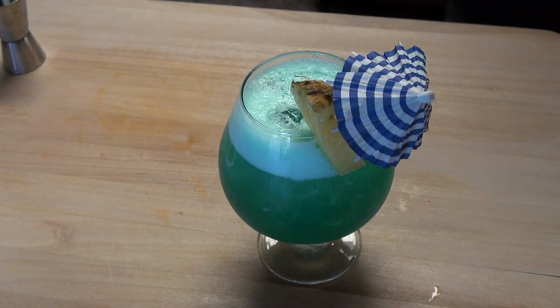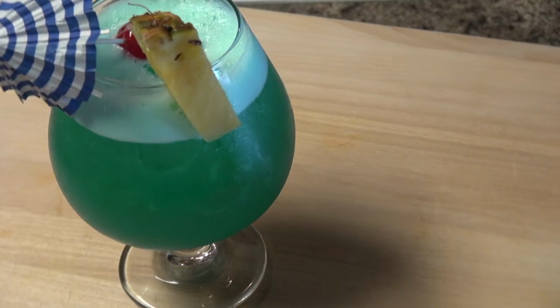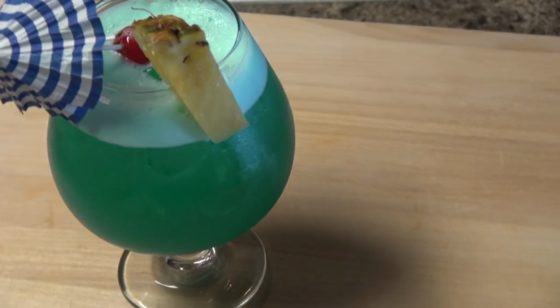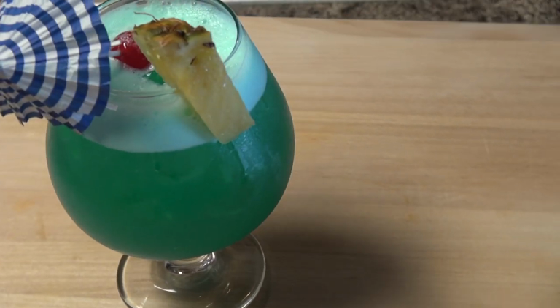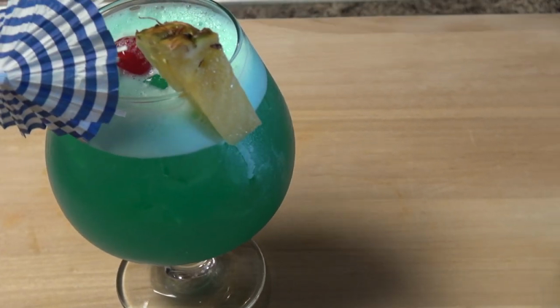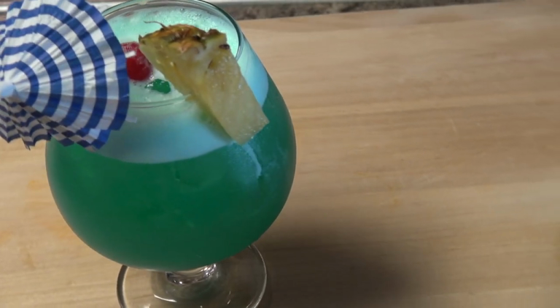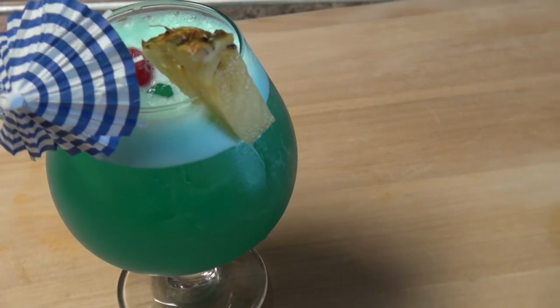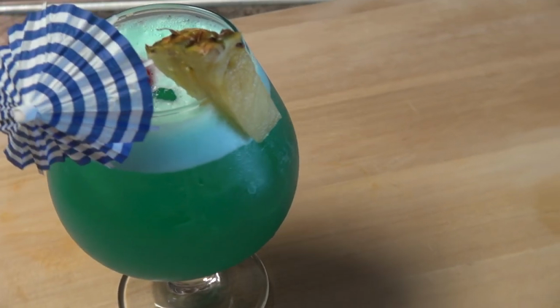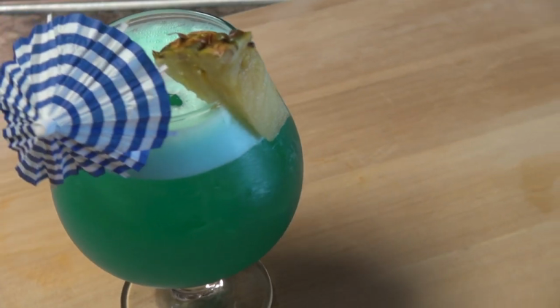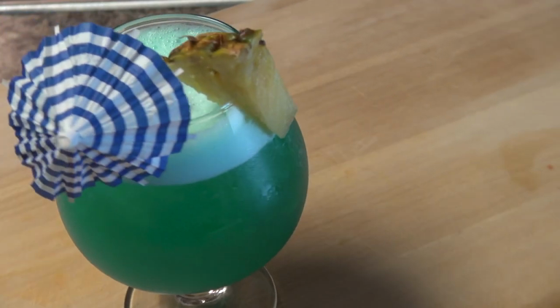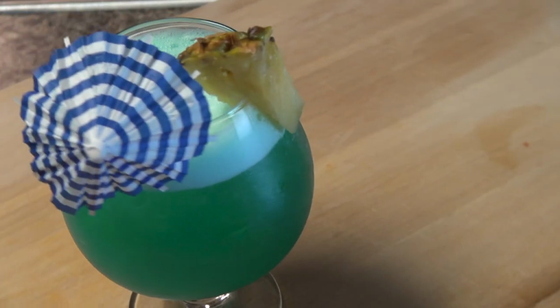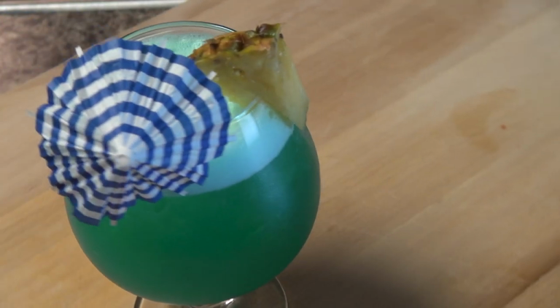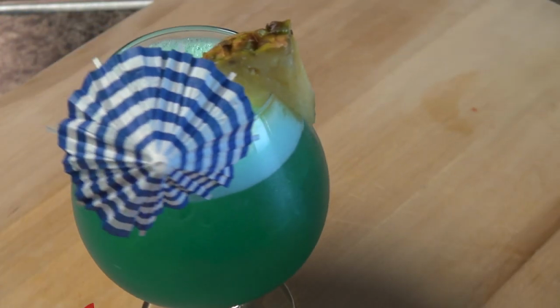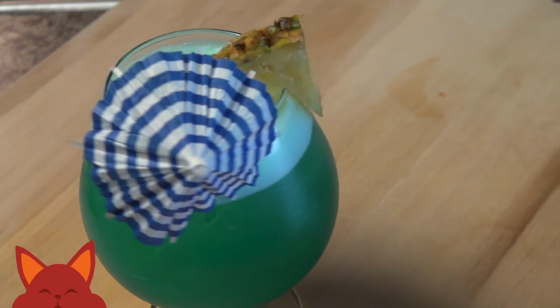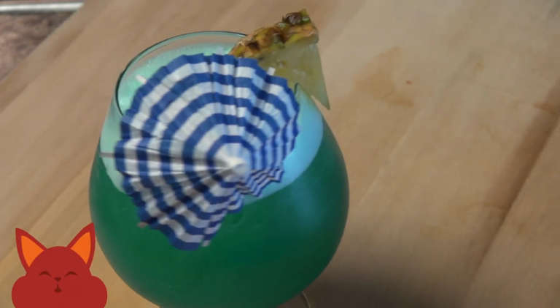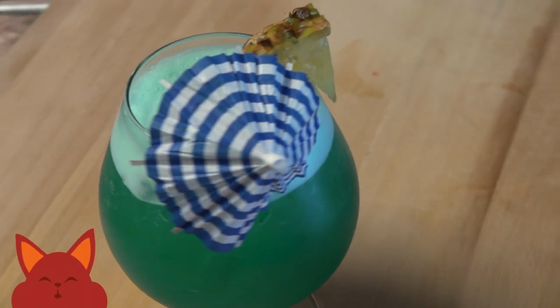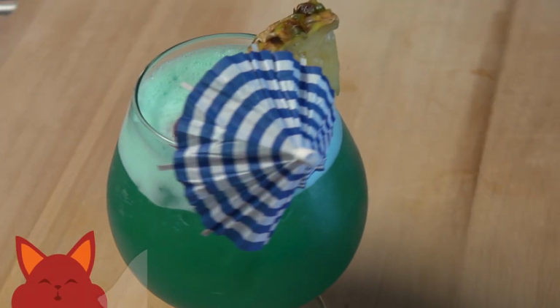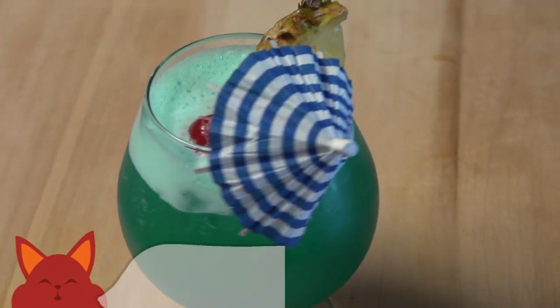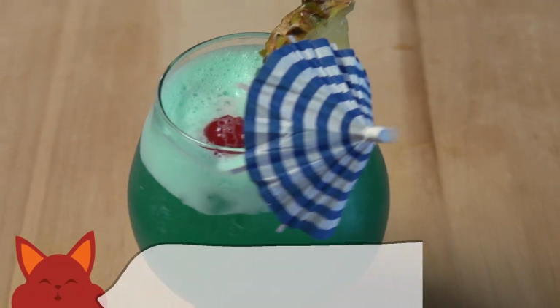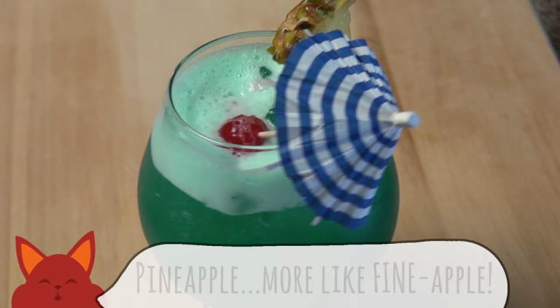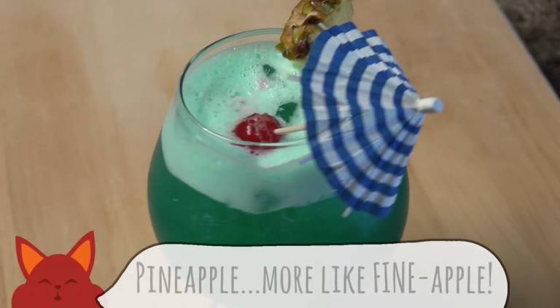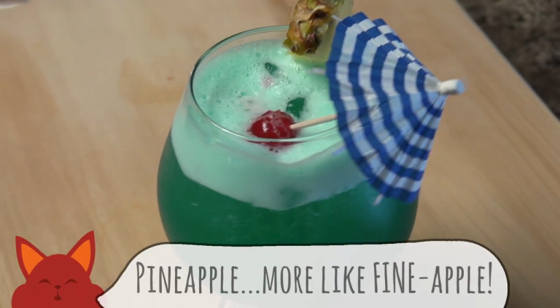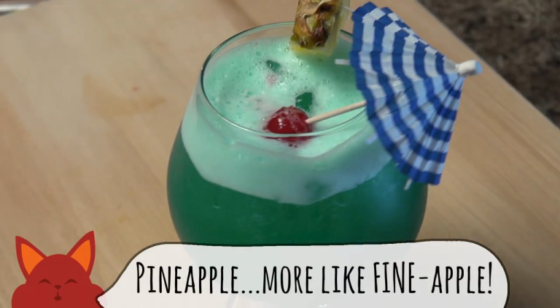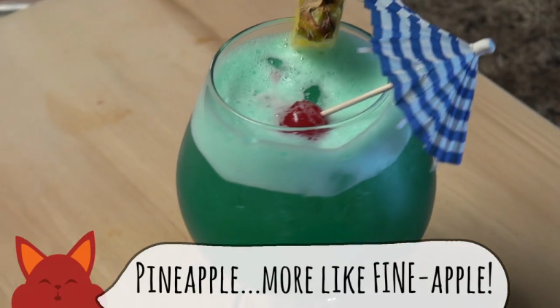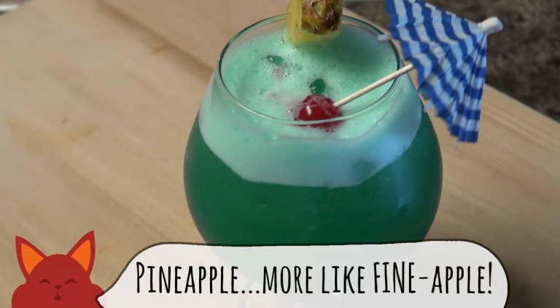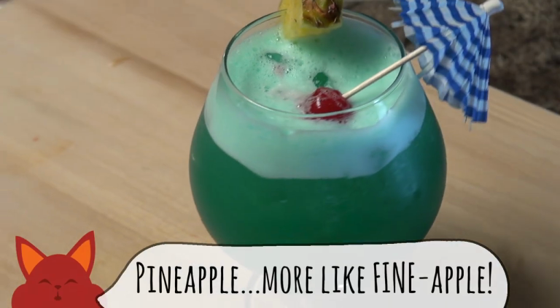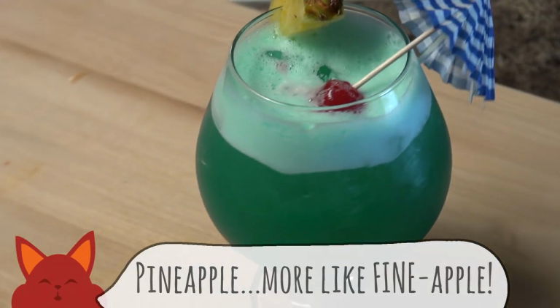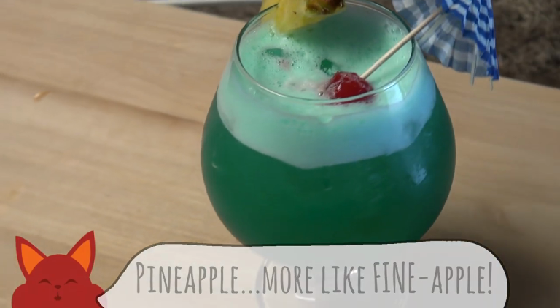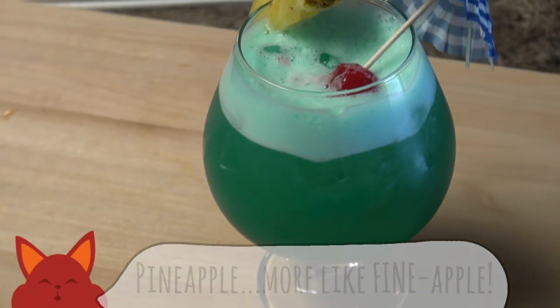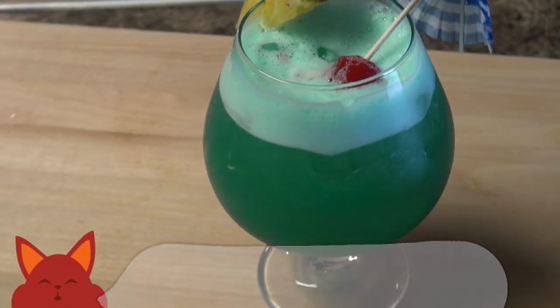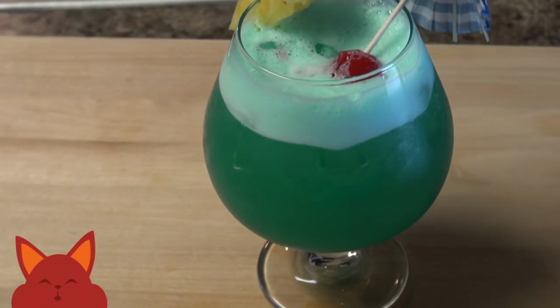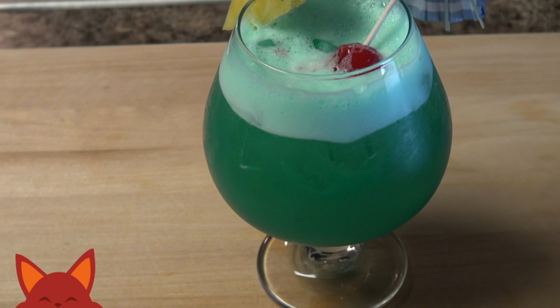This drink has so many delicious tropical flavors that all come together. The coconut, pineapple, and orange flavors all fuse into an amazing cocktail that is beautiful to look at.